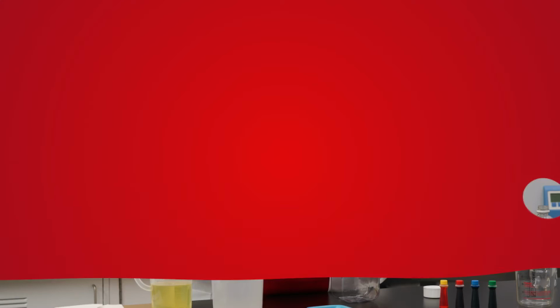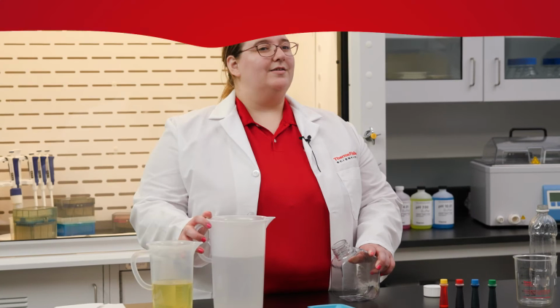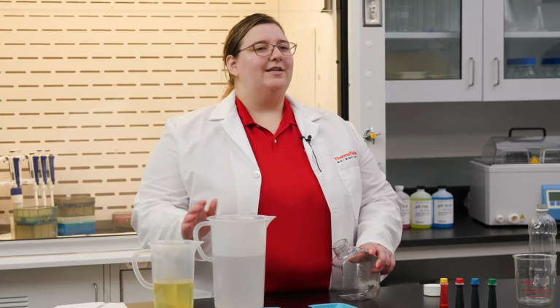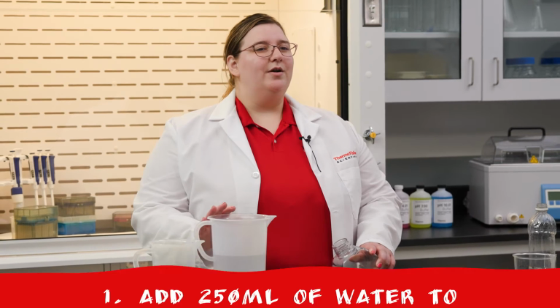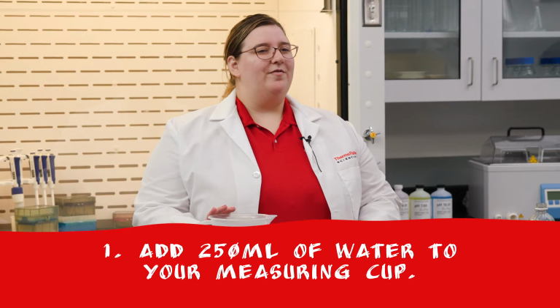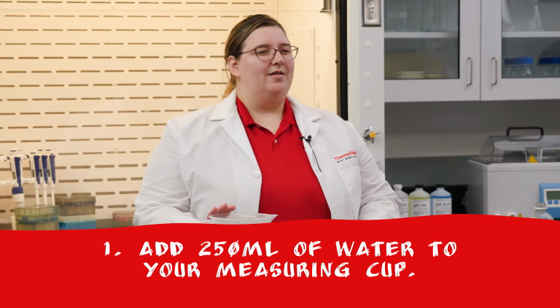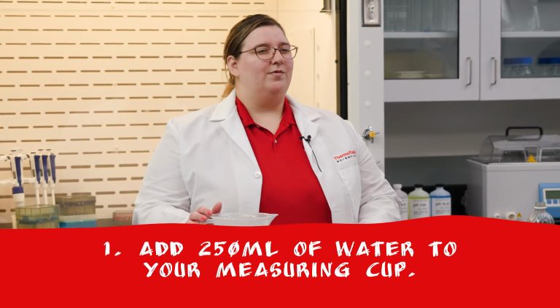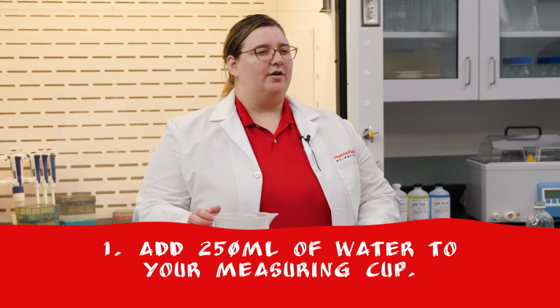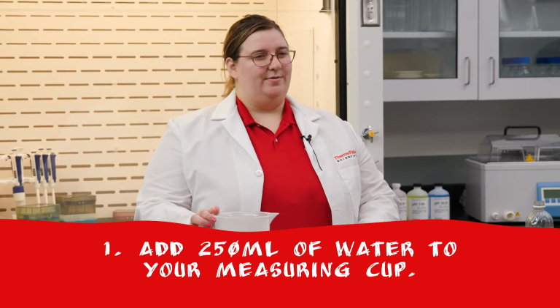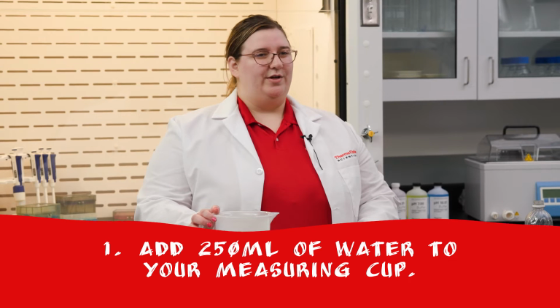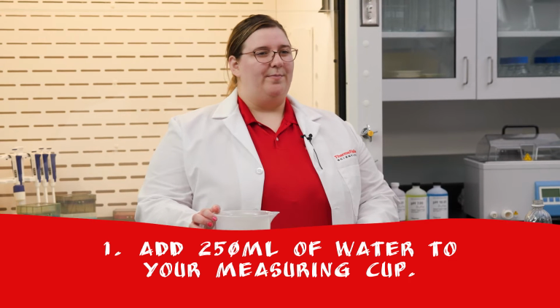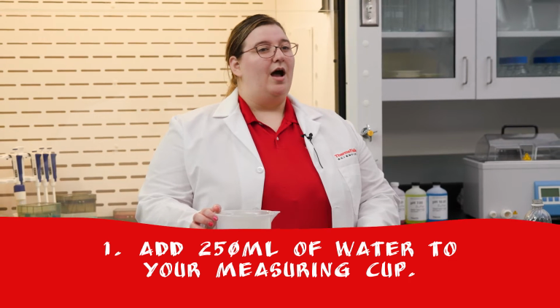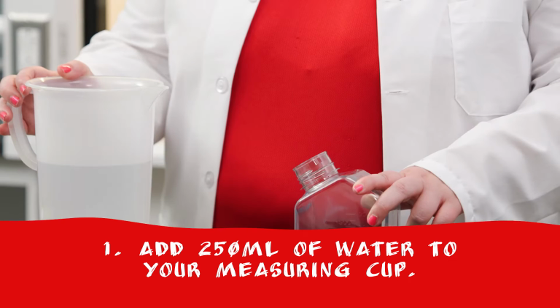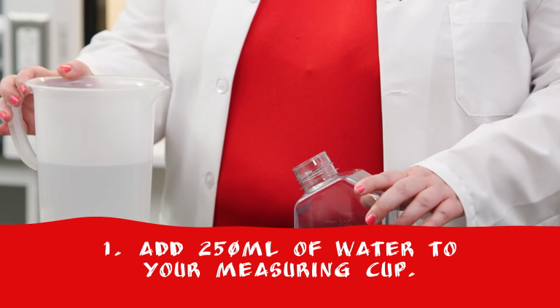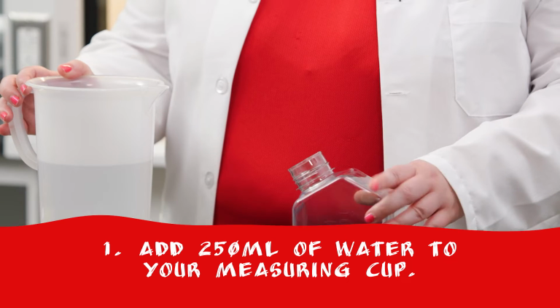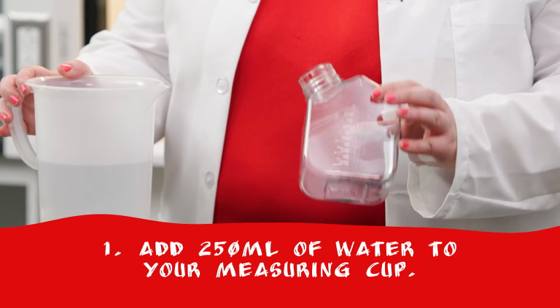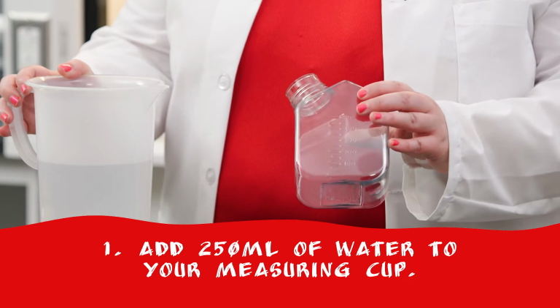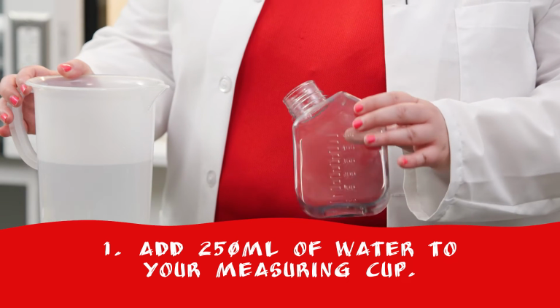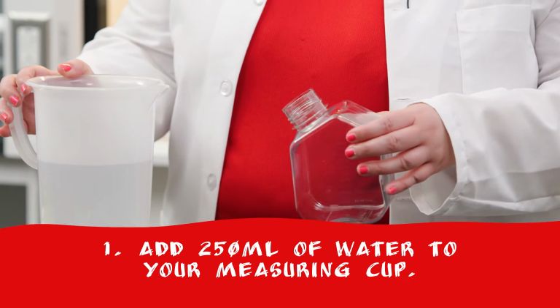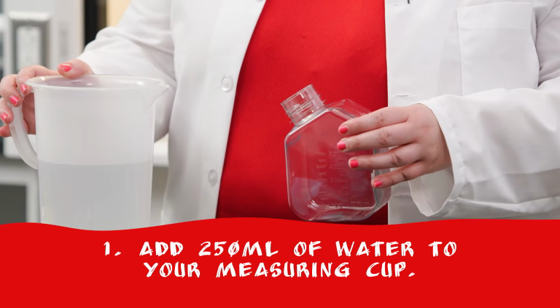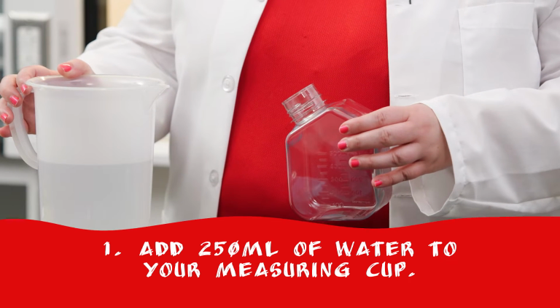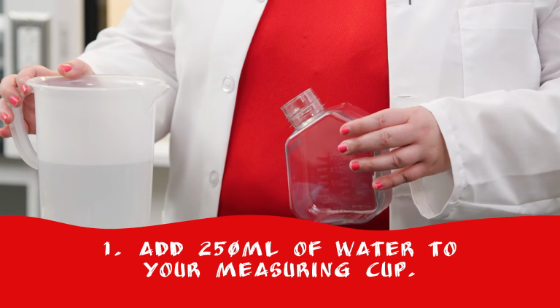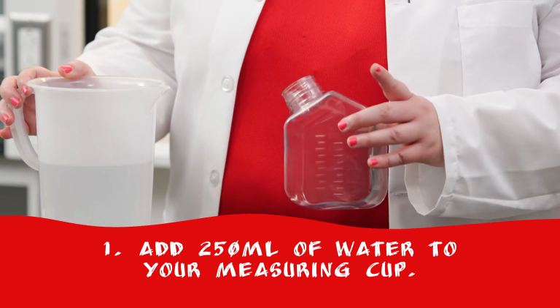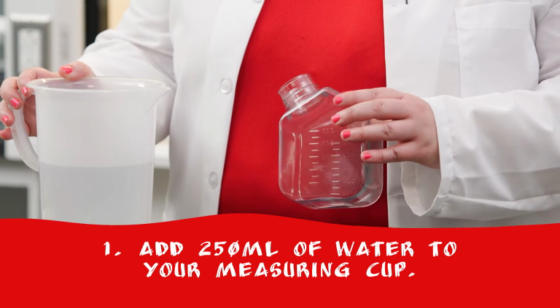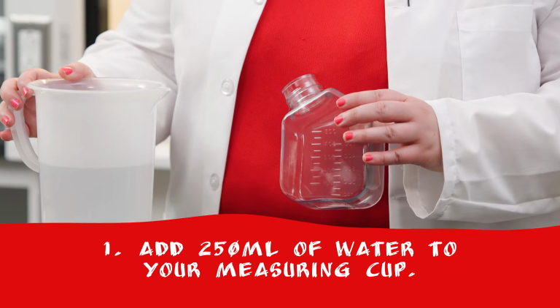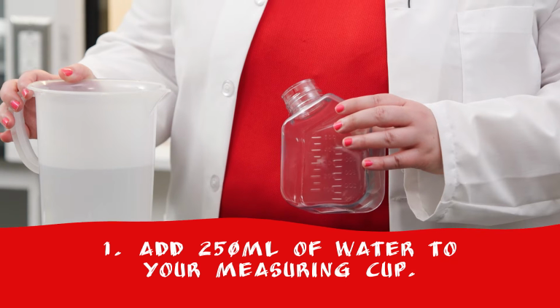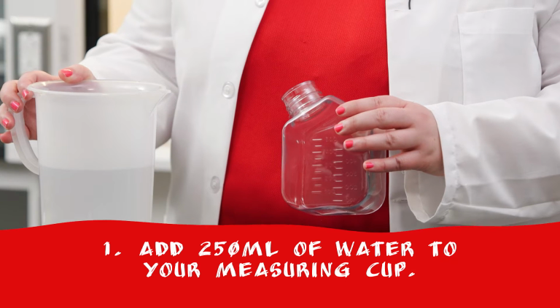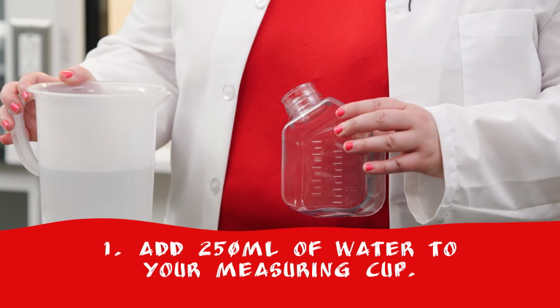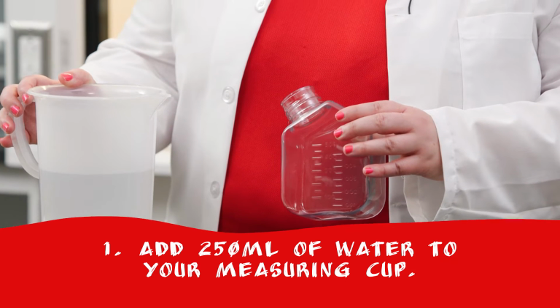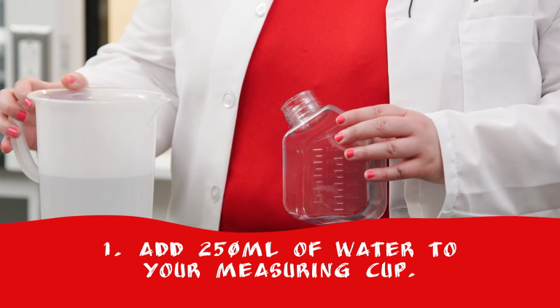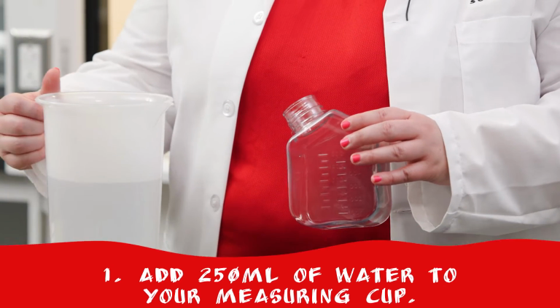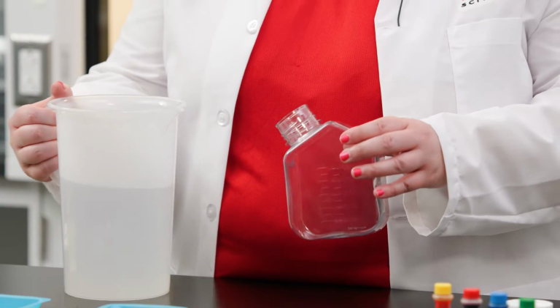First, add 250 milliliters of water to your measuring cup. I'm pouring directly into my Cell Culture bottle because I have a spout, and this is where a funnel comes in handy if your cup doesn't have a spout.